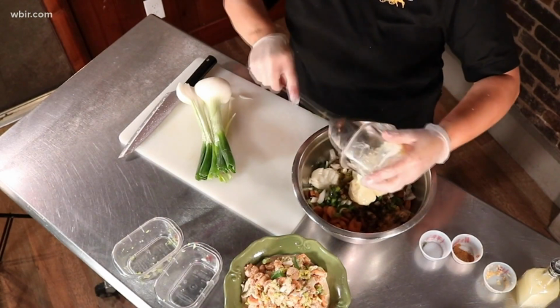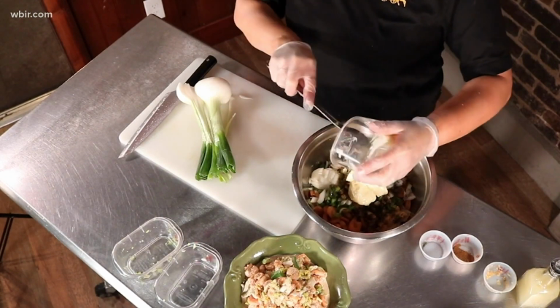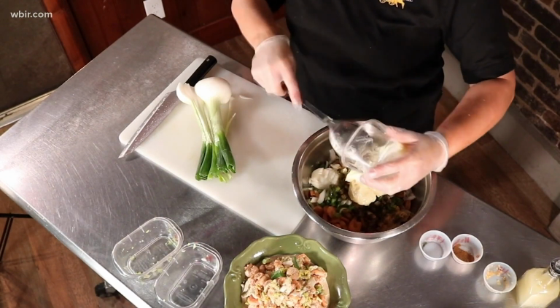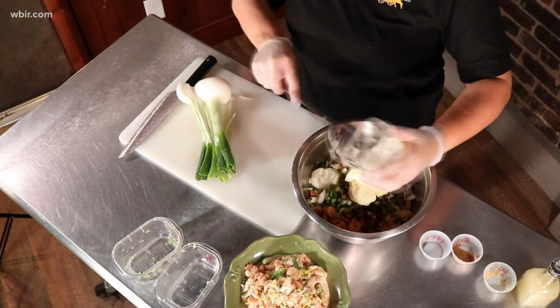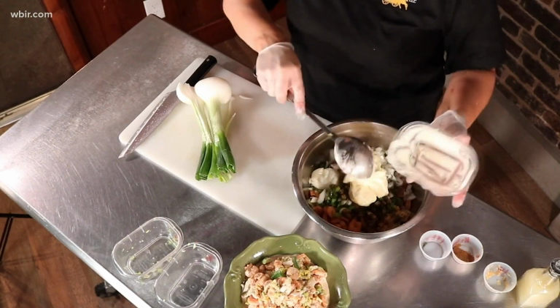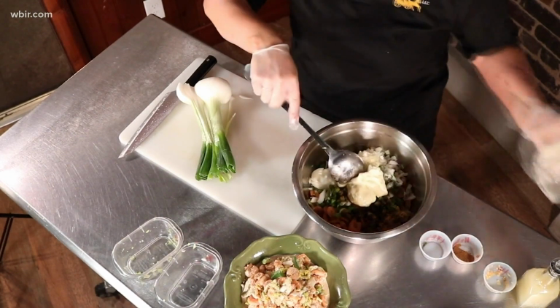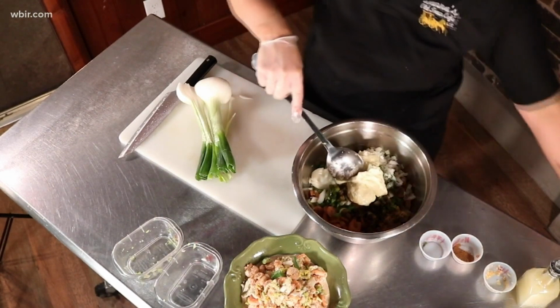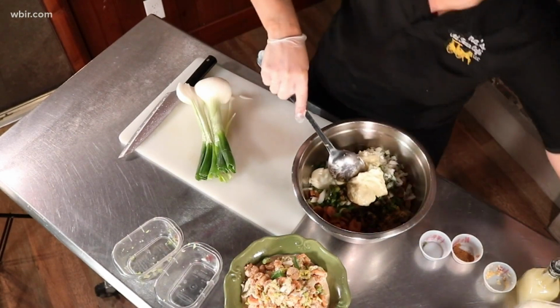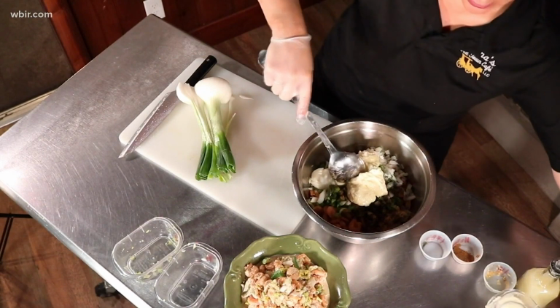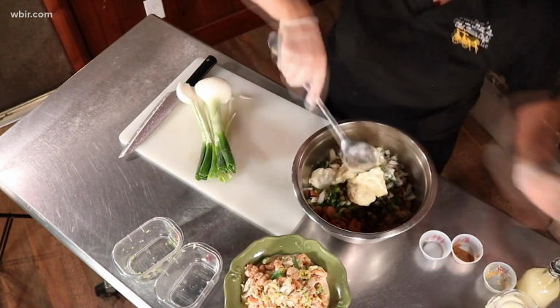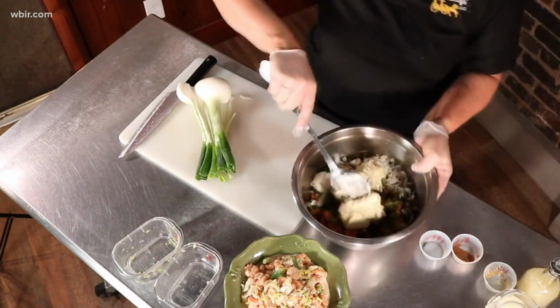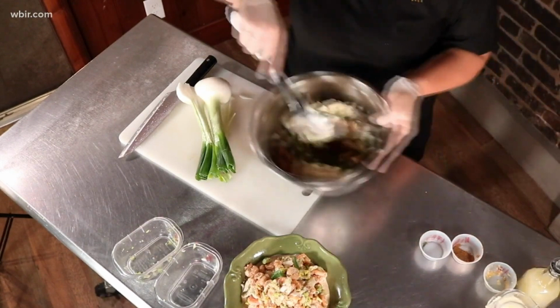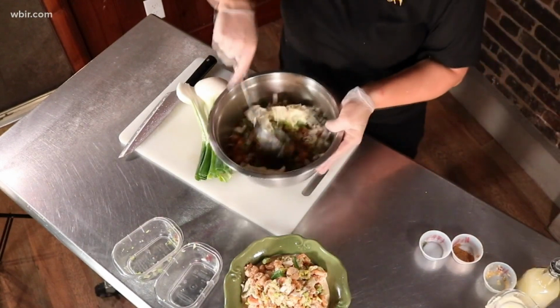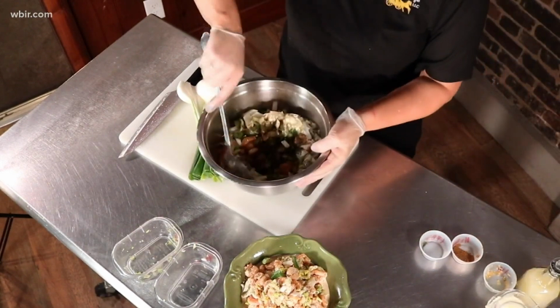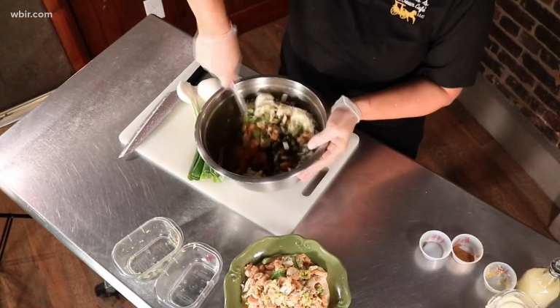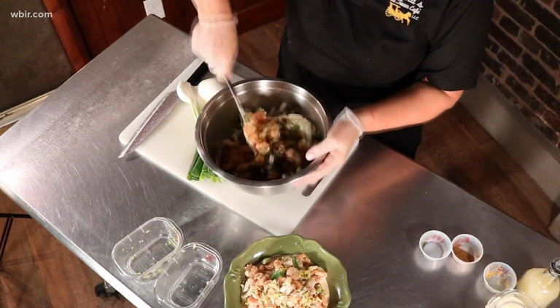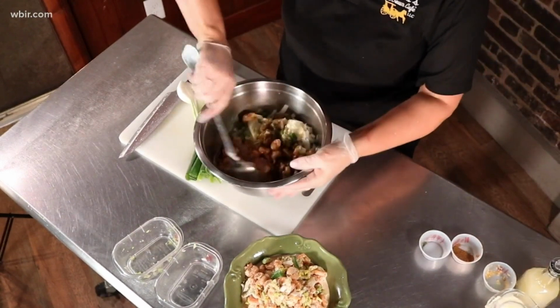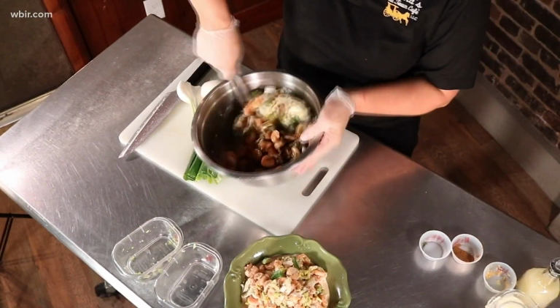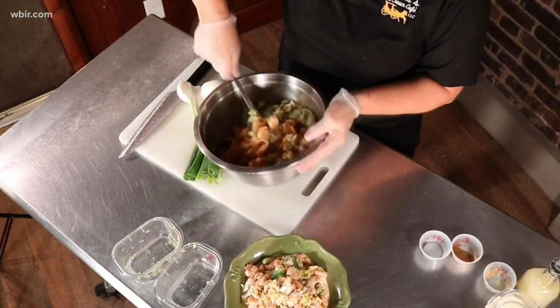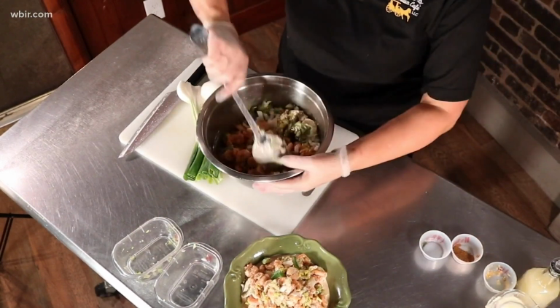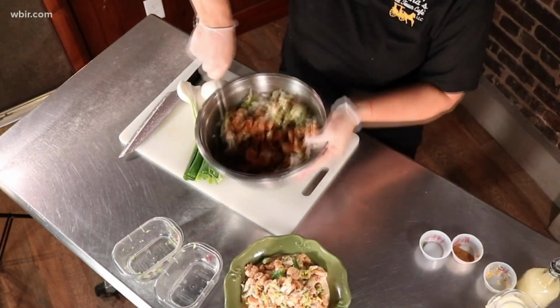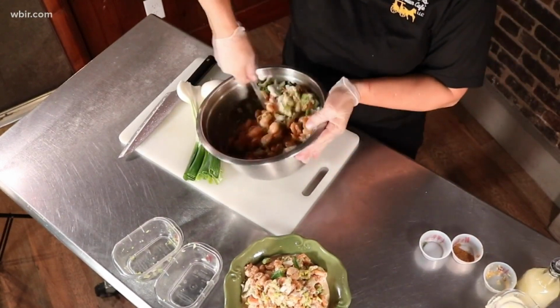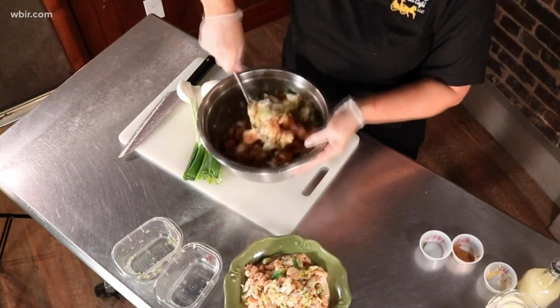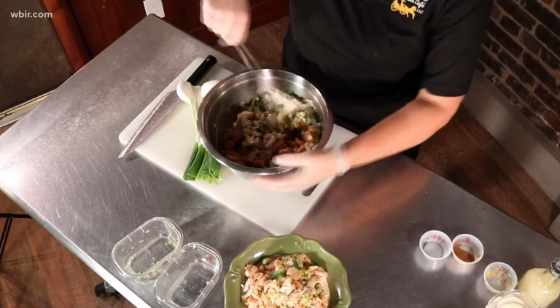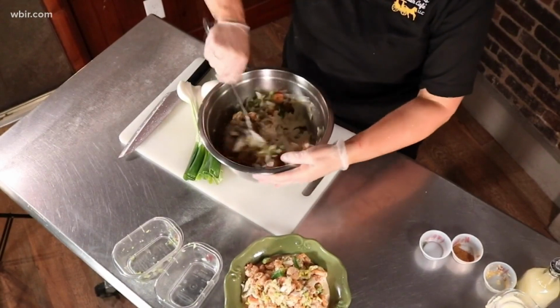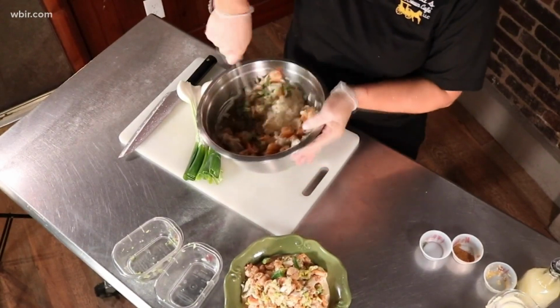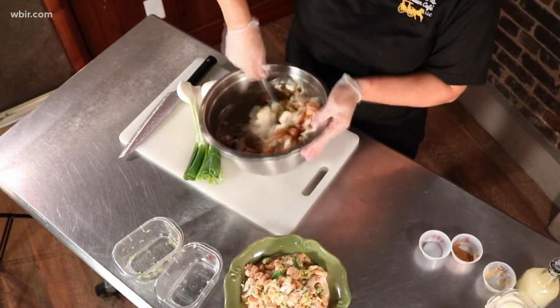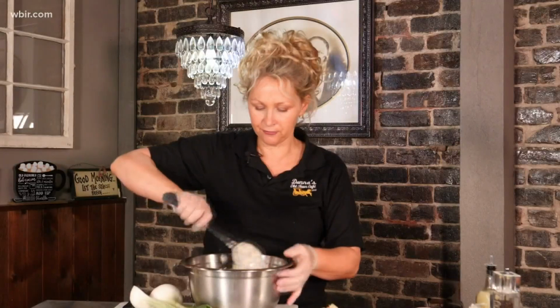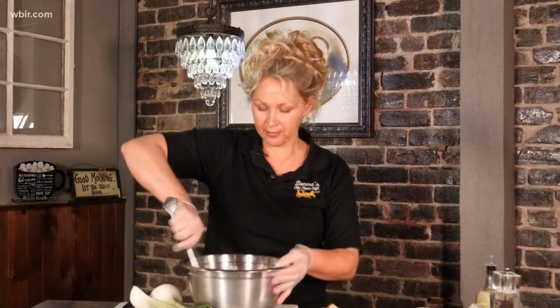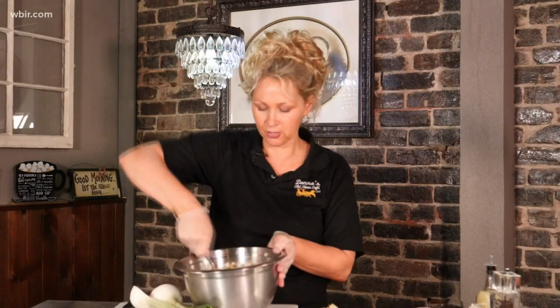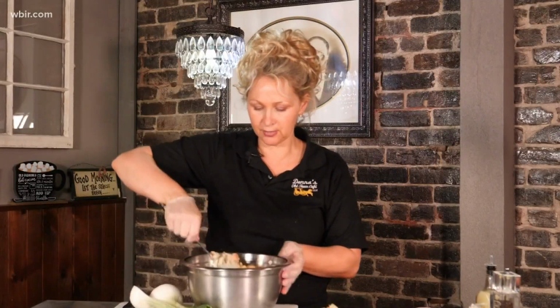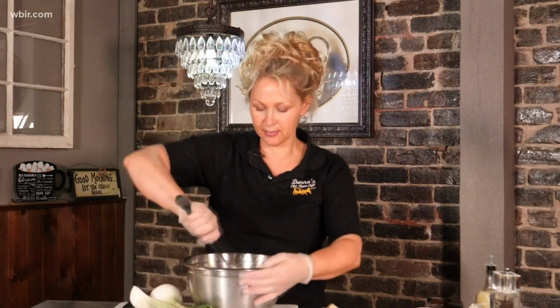You're not really wanting to add the mayonnaise to make it soupy. You're just wanting to kind of lightly coat the vegetables and the shrimp, and this is a very light chilled salad.